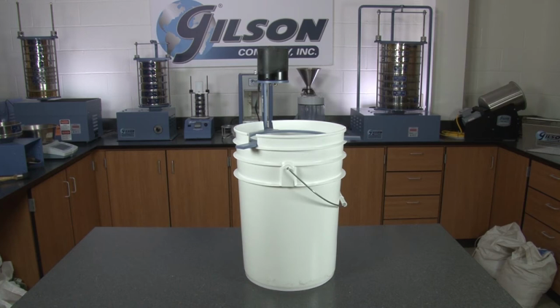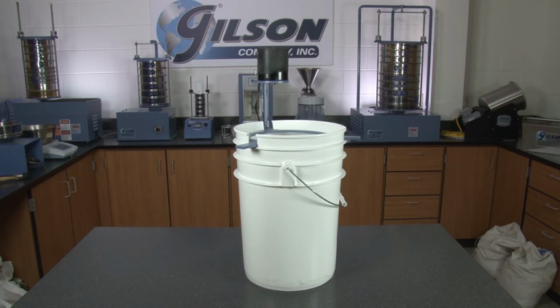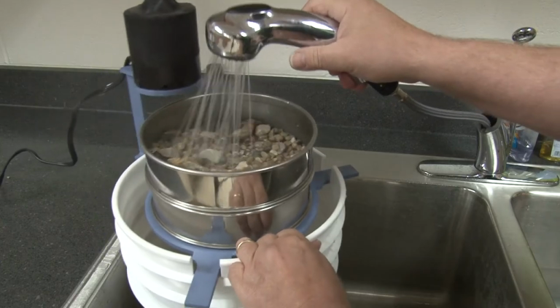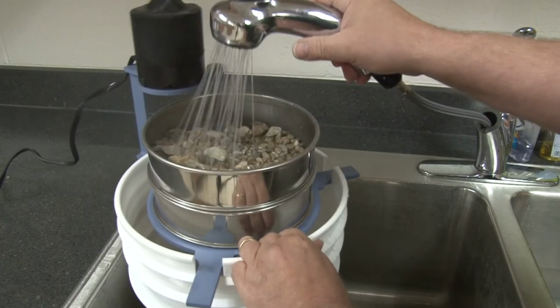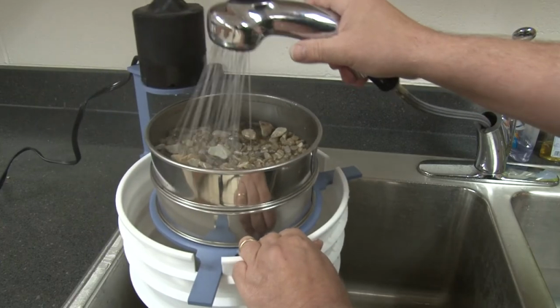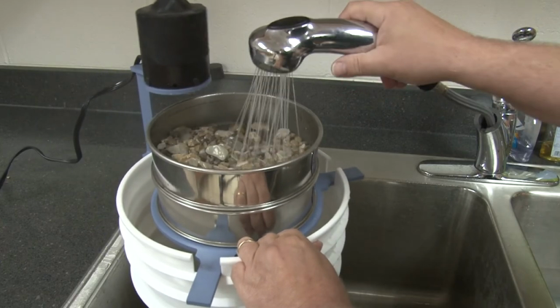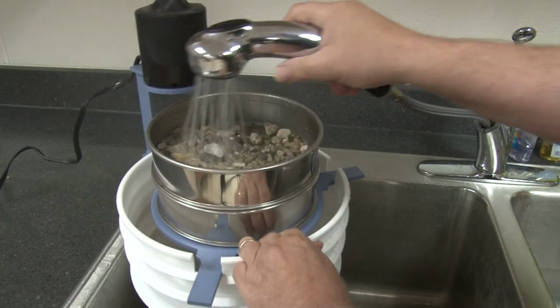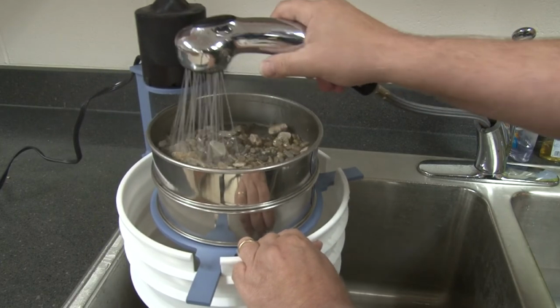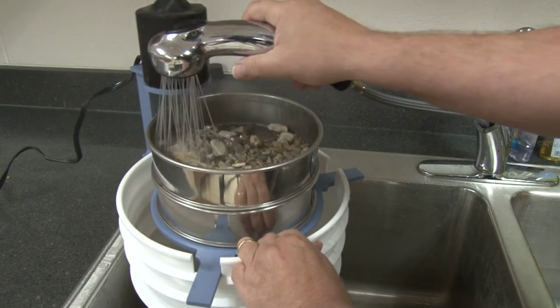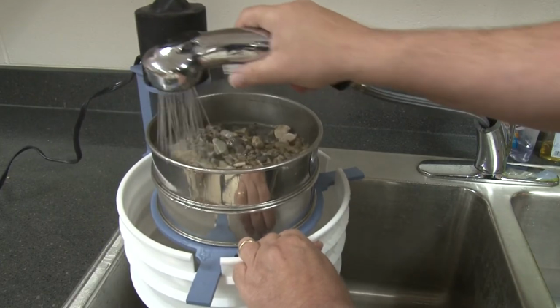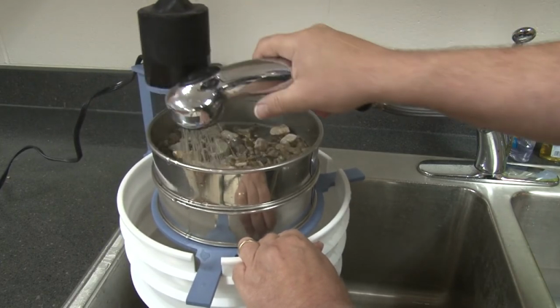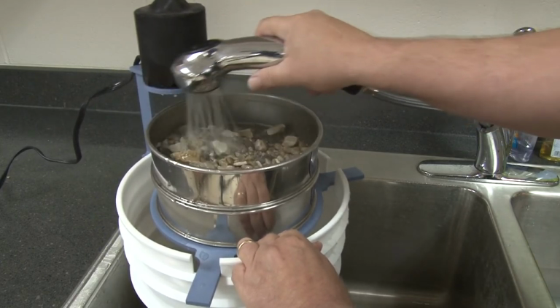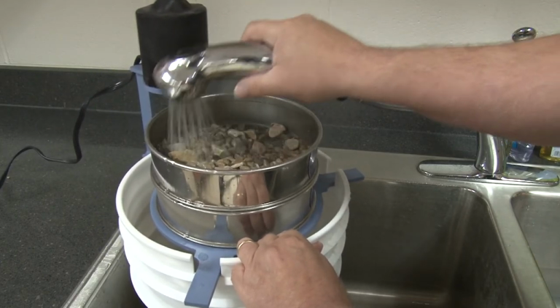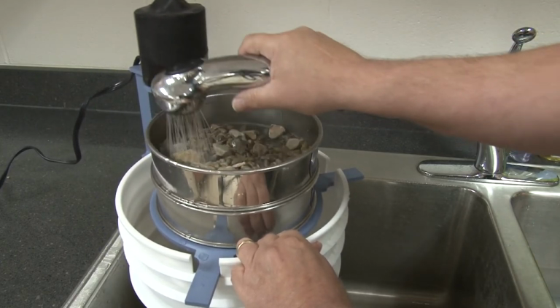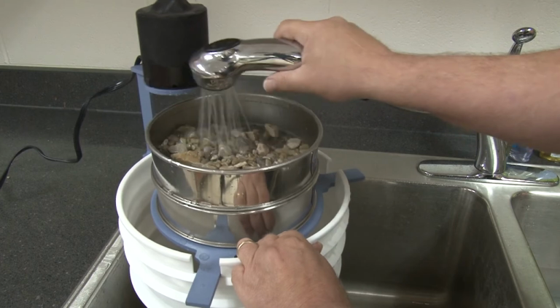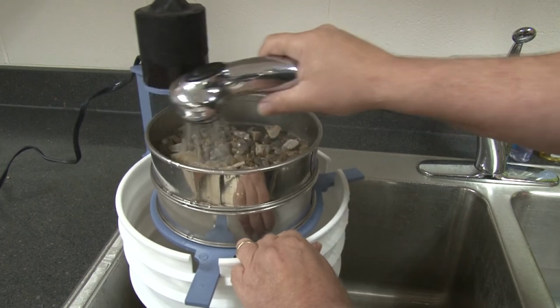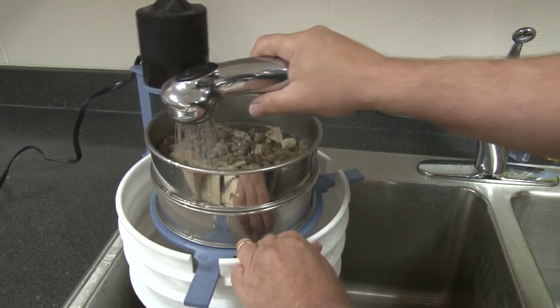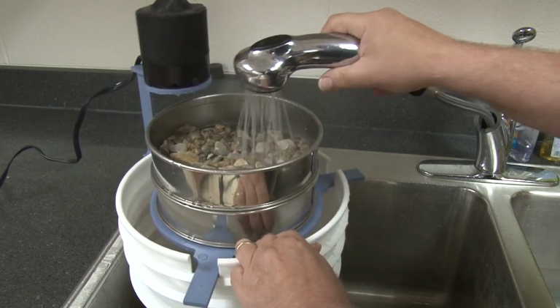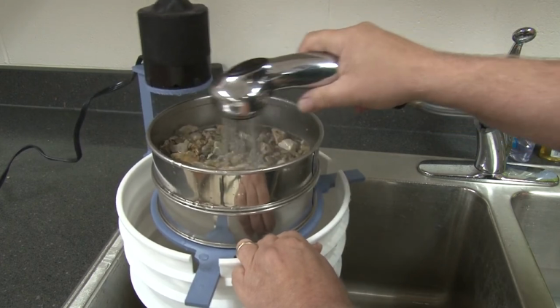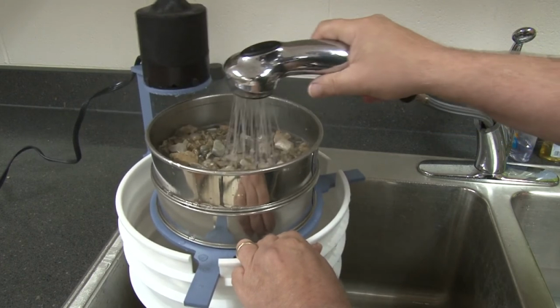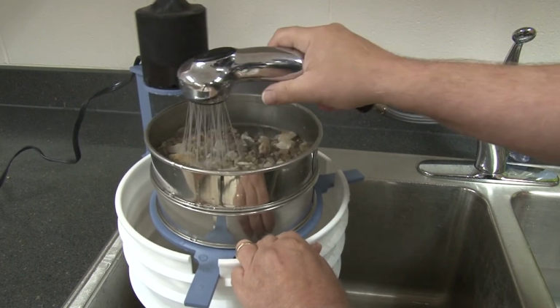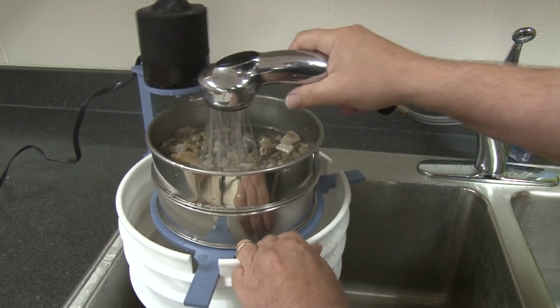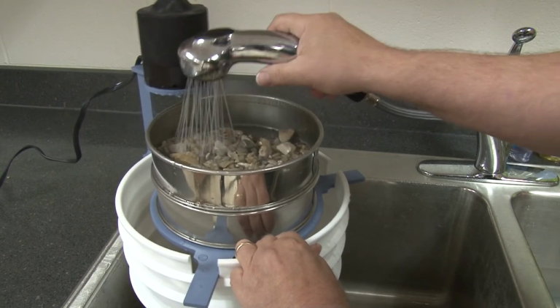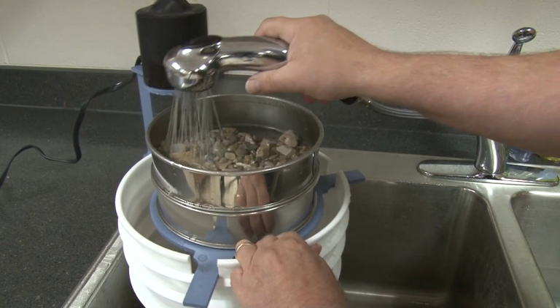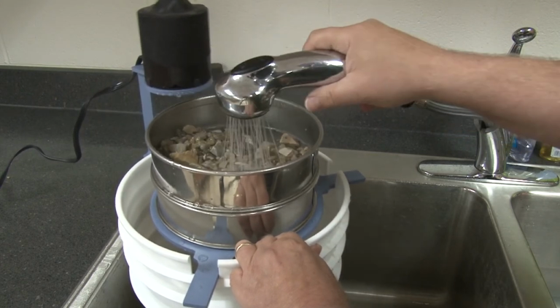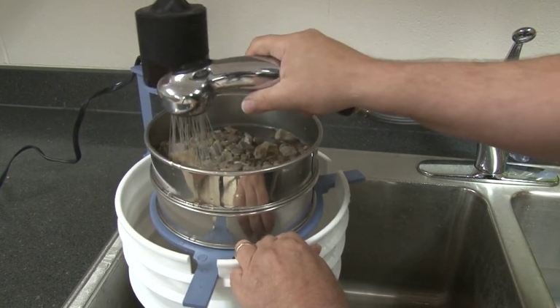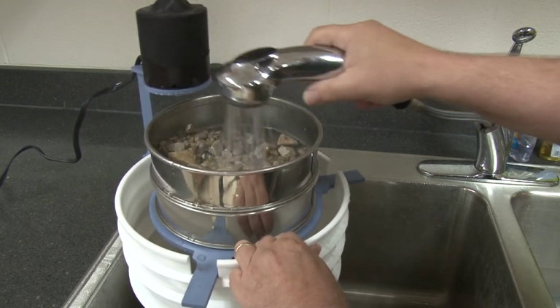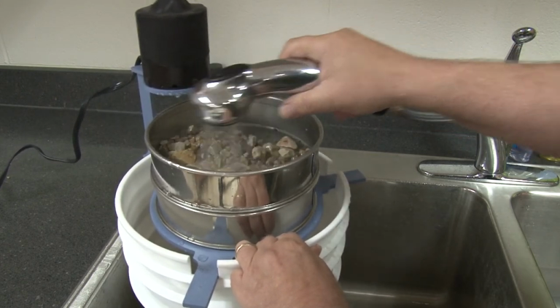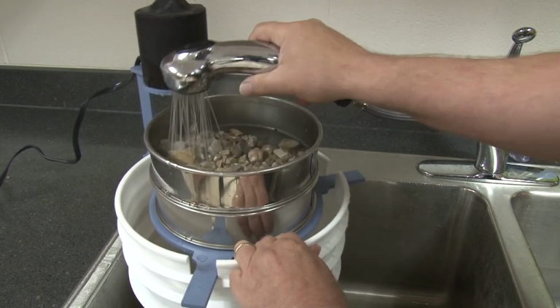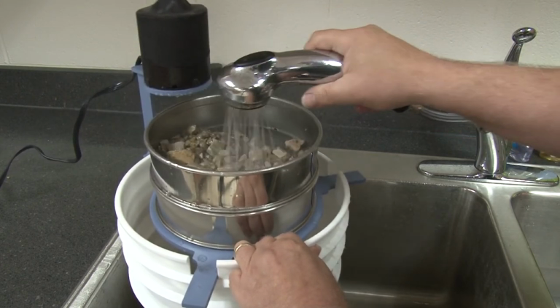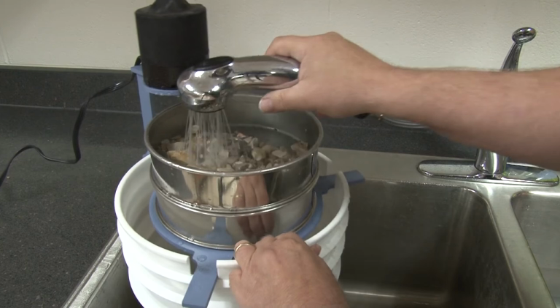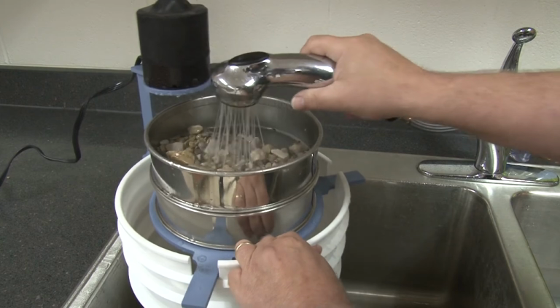And for wet samples, place the unit over the sink without a pan and gently introduce water to the sample until undersized material has been eliminated.